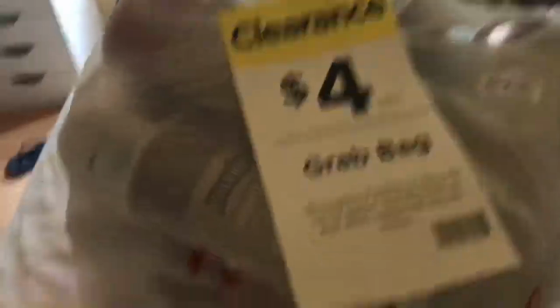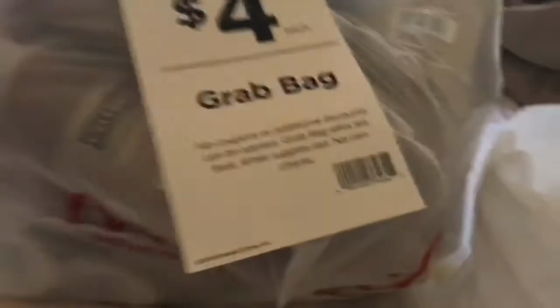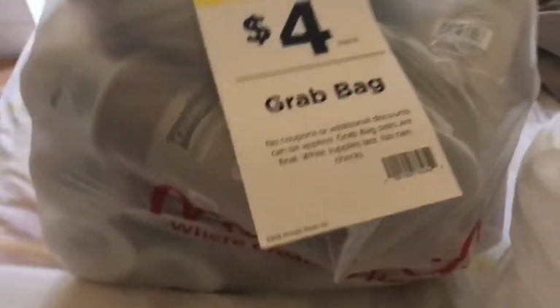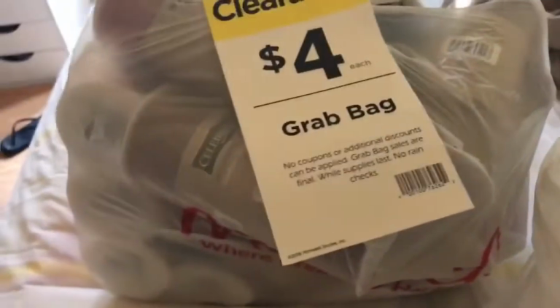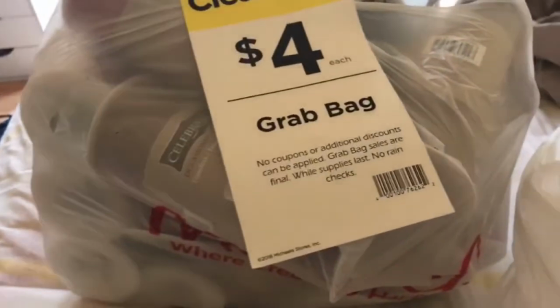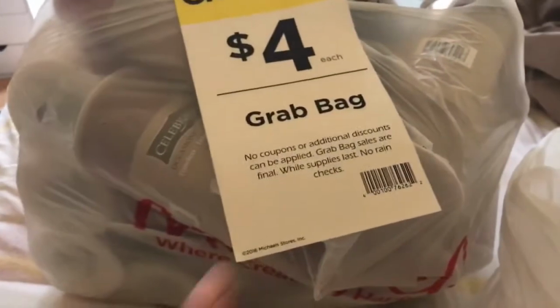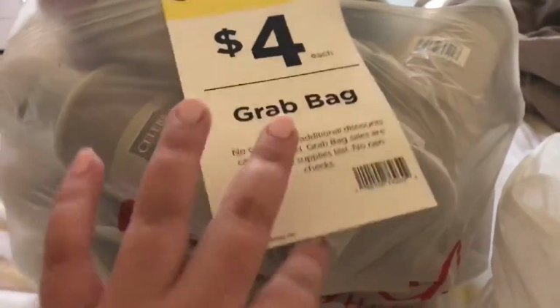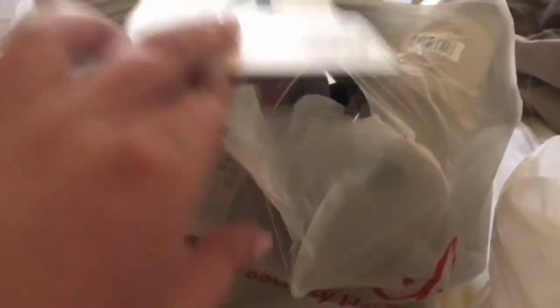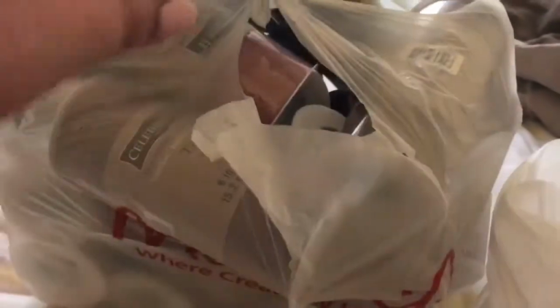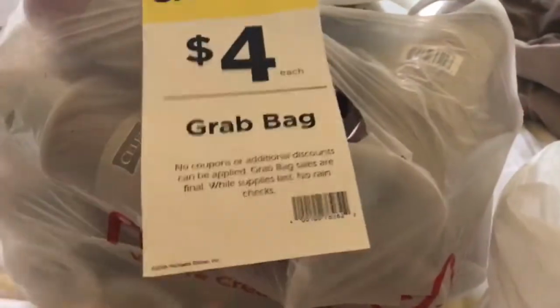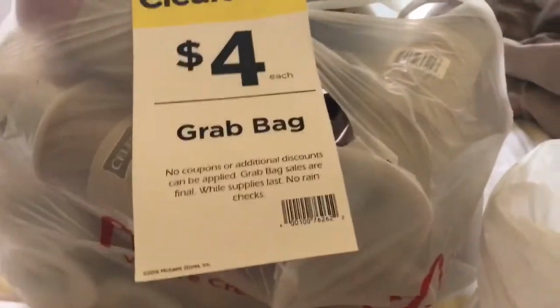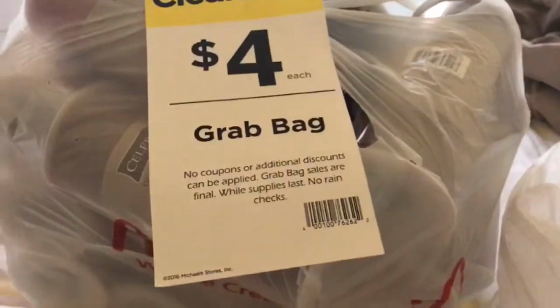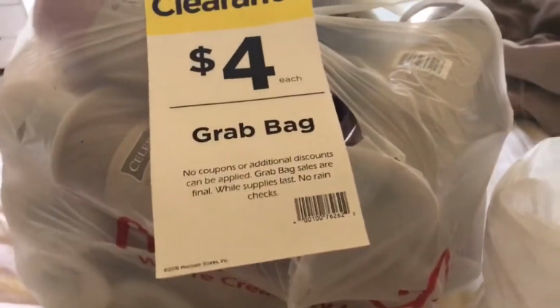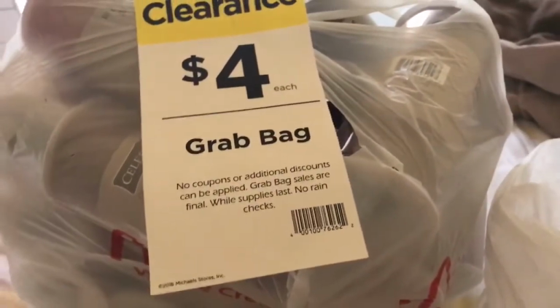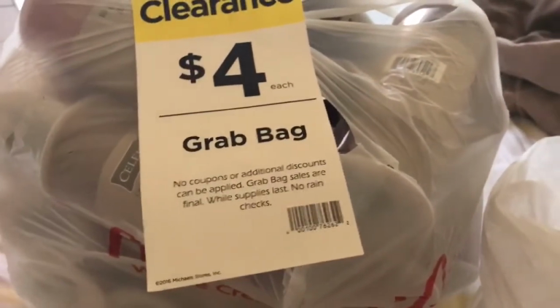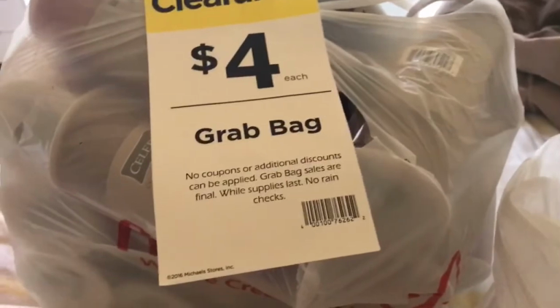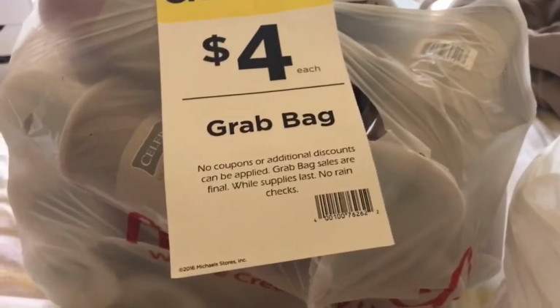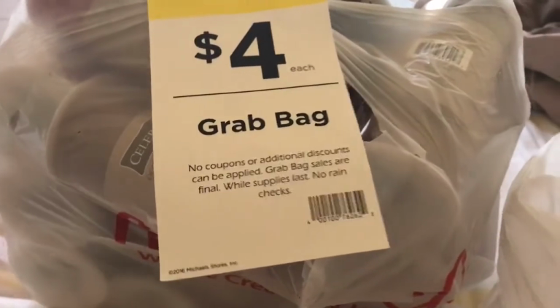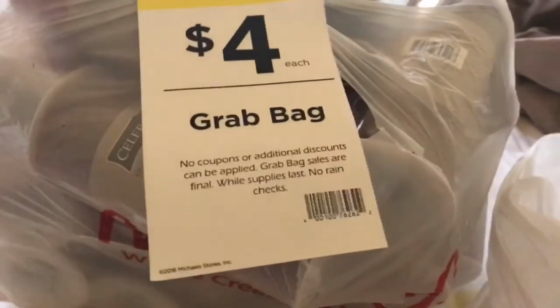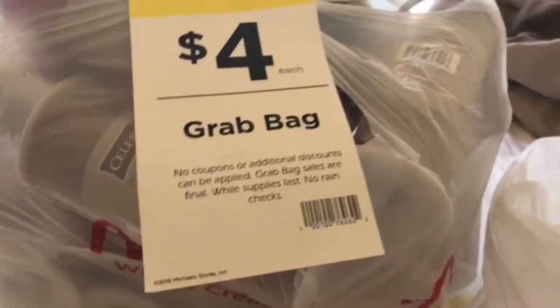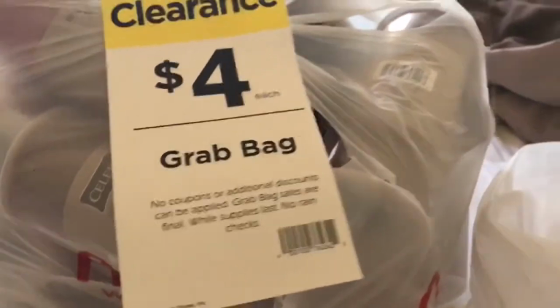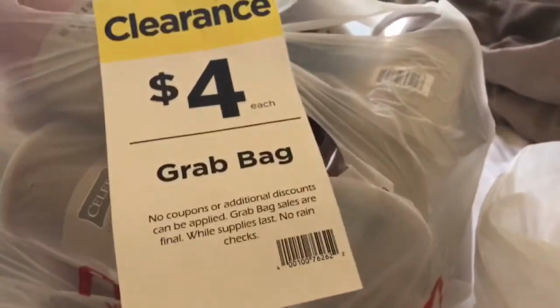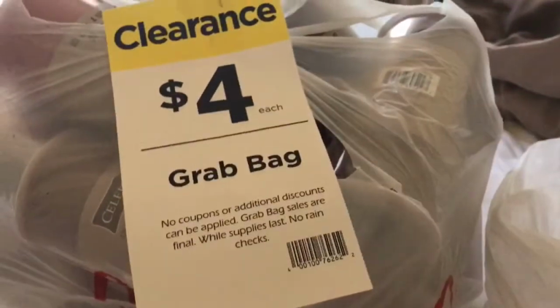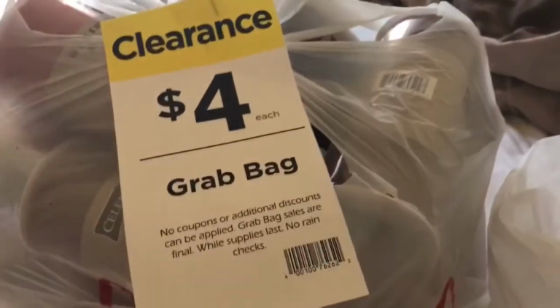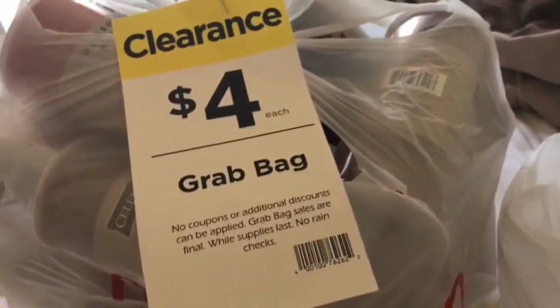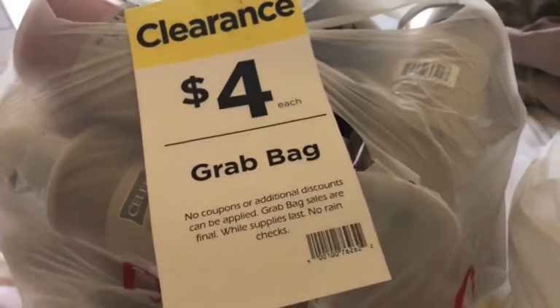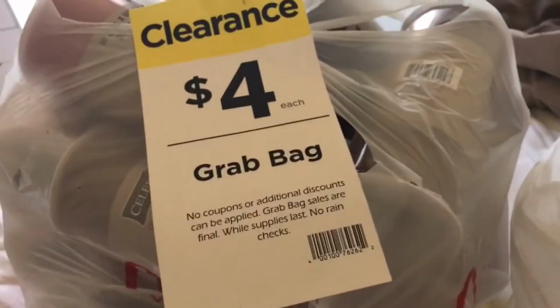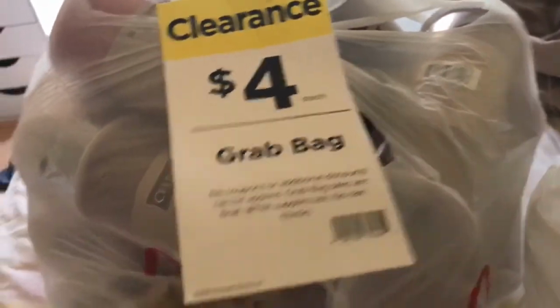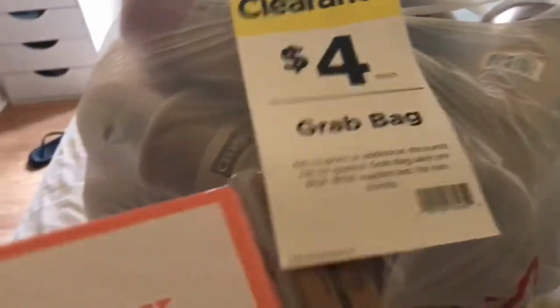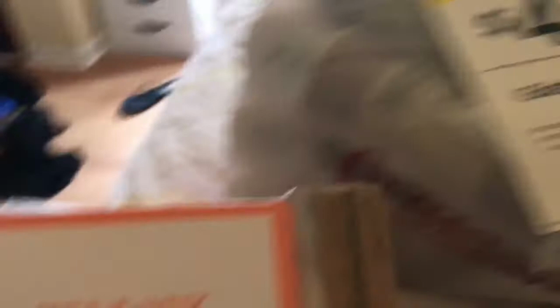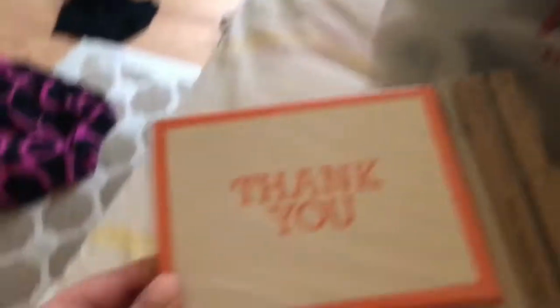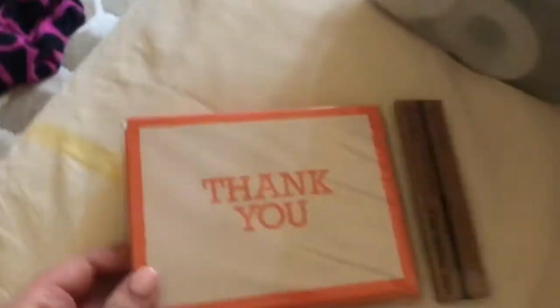Hey guys, it's me Letizia, and today I have my very first grab bag, and it cost me $4, and I got this.